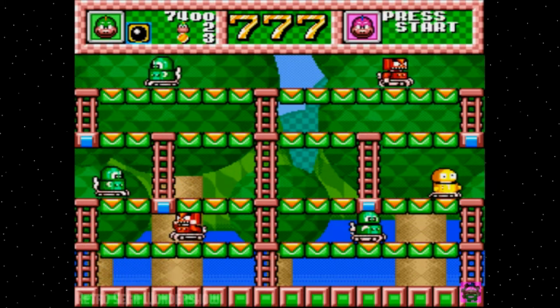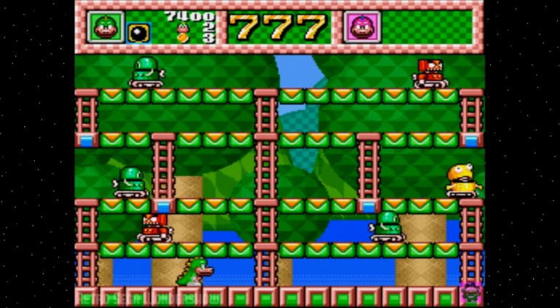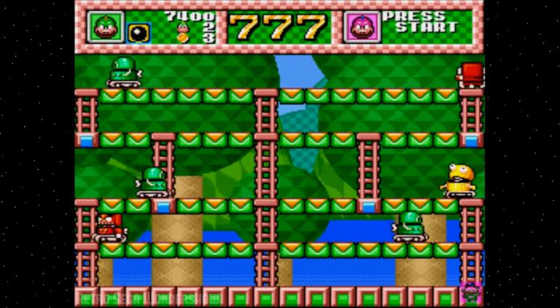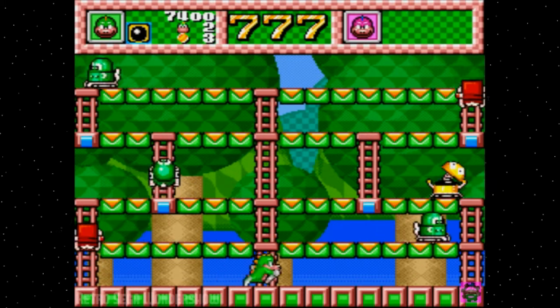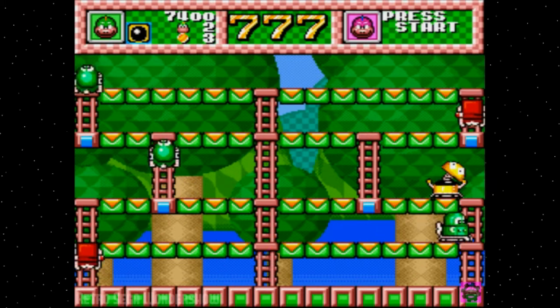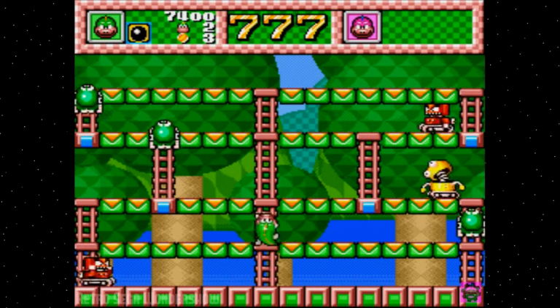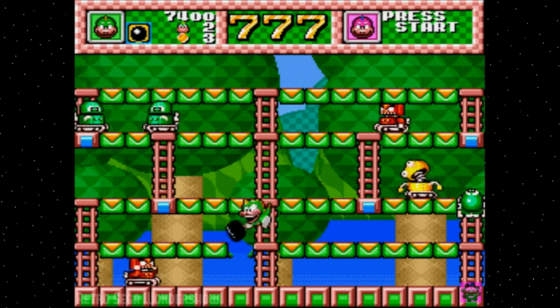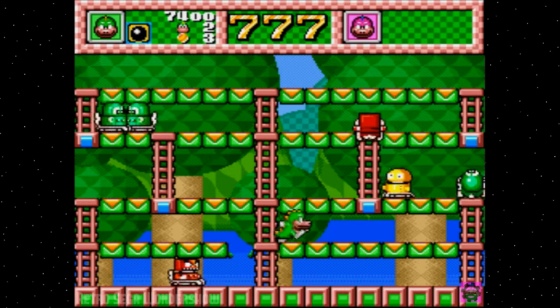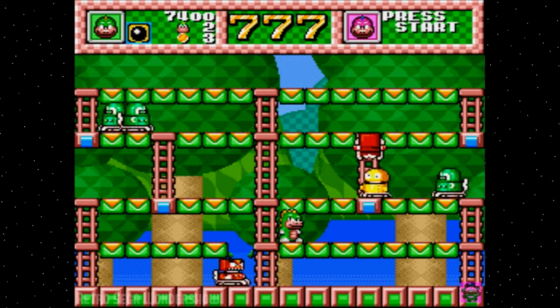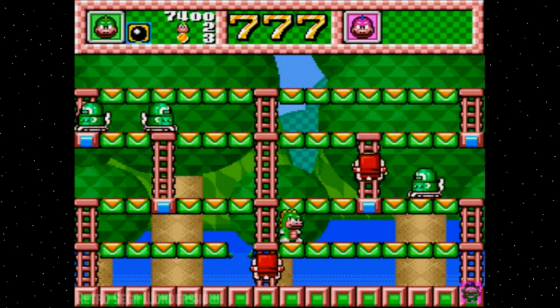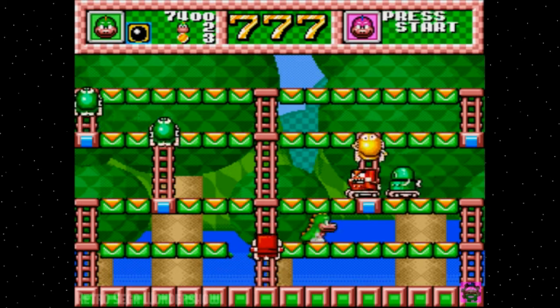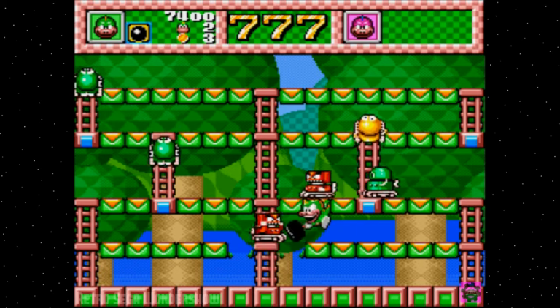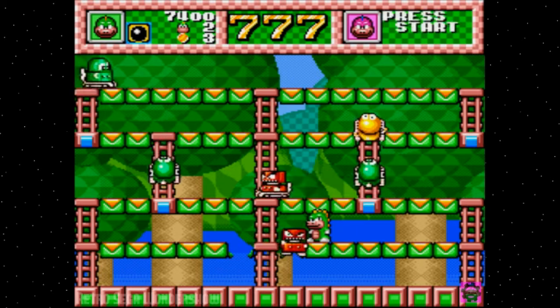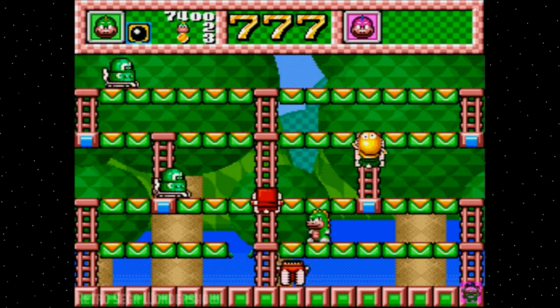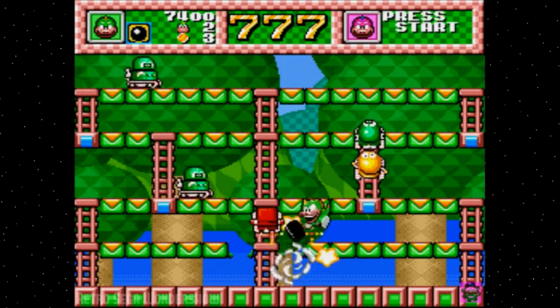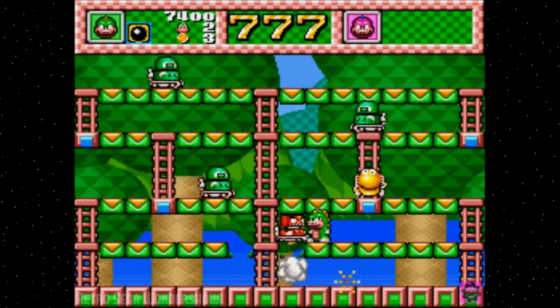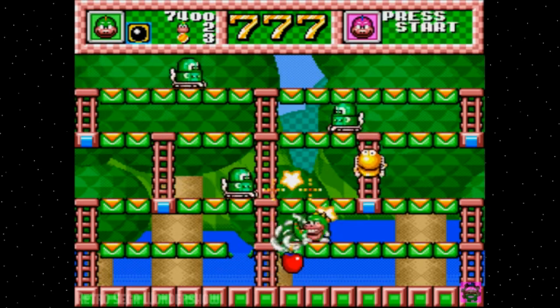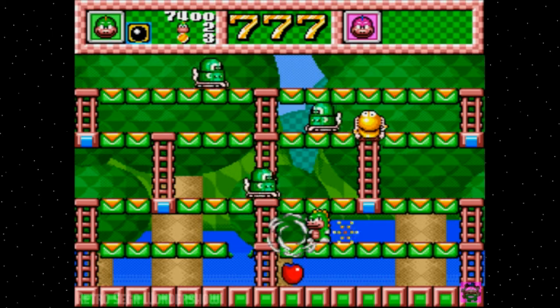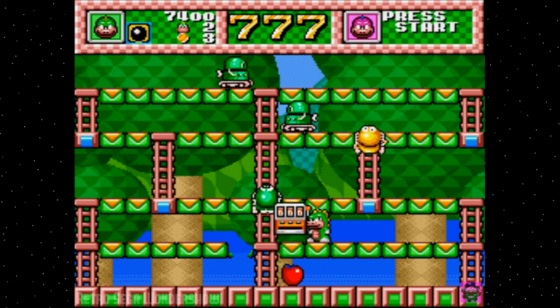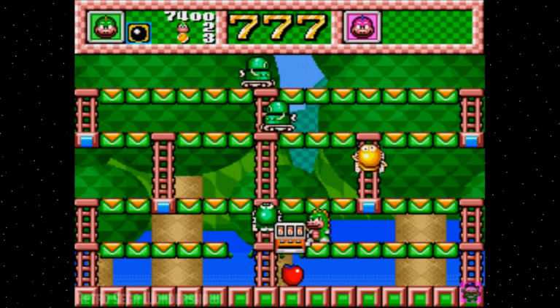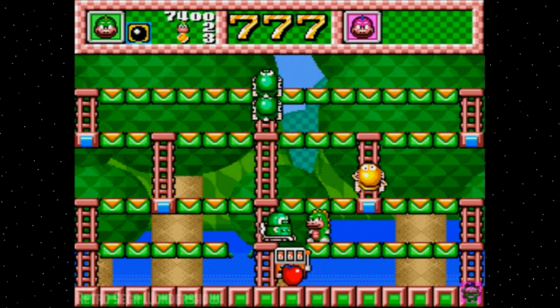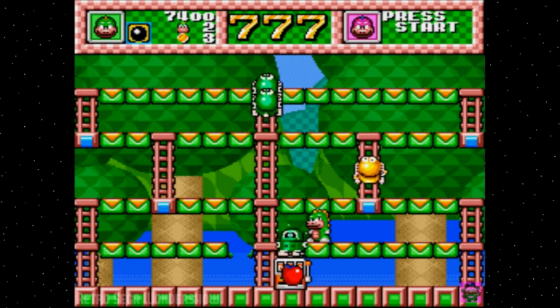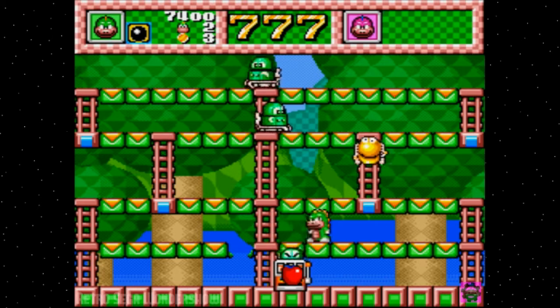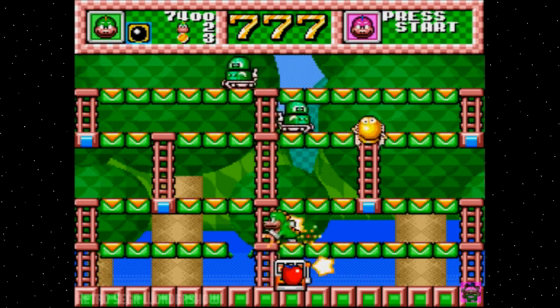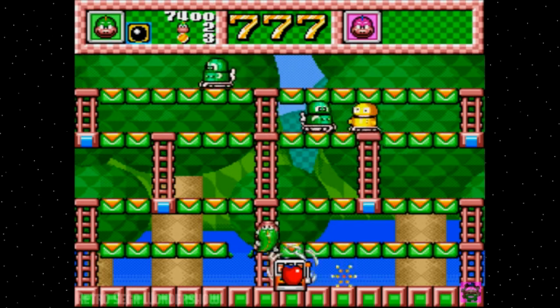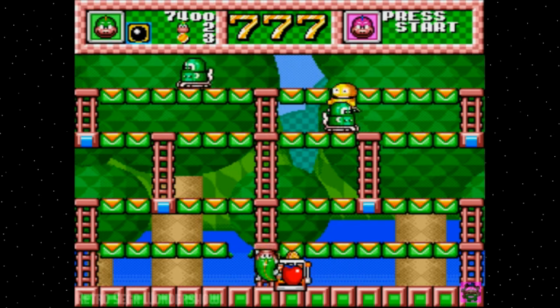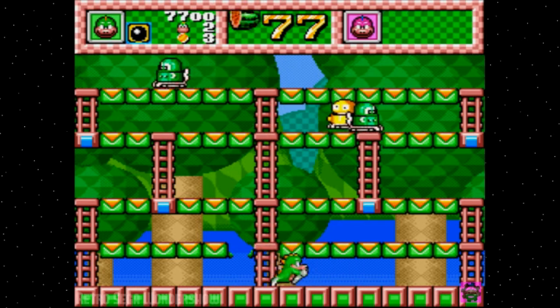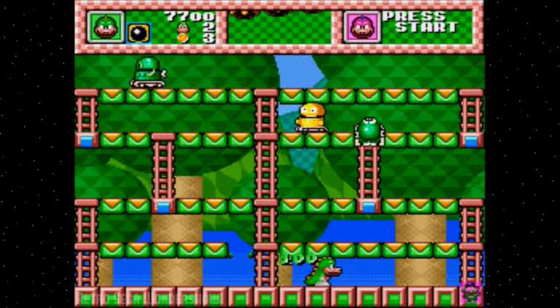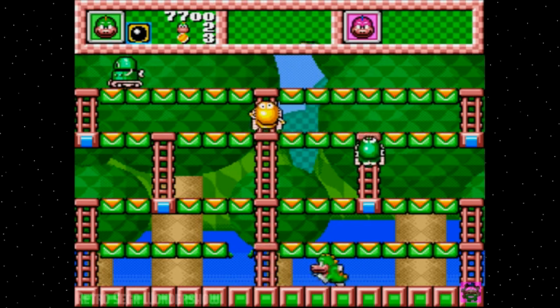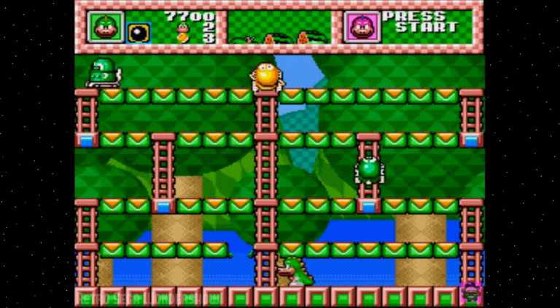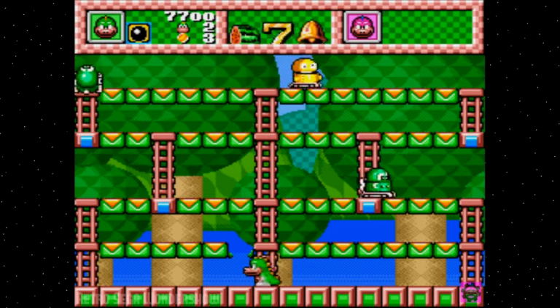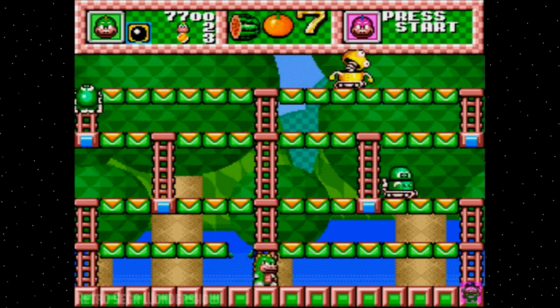The red robots are really fast and aggressive. The green robots tend to just wander around. And the yellow robots are just a little nuts.